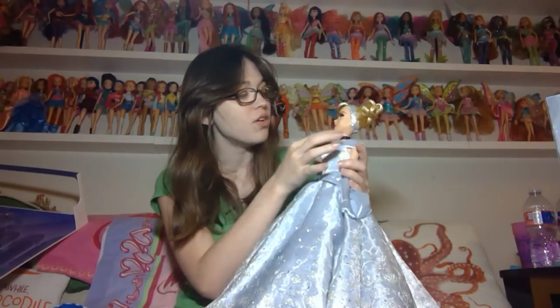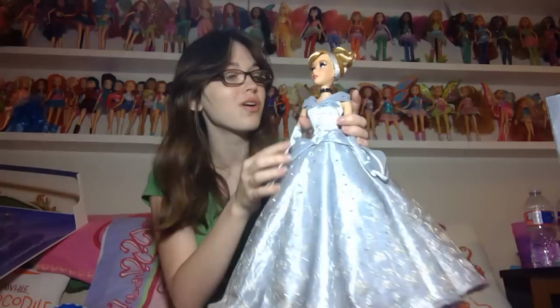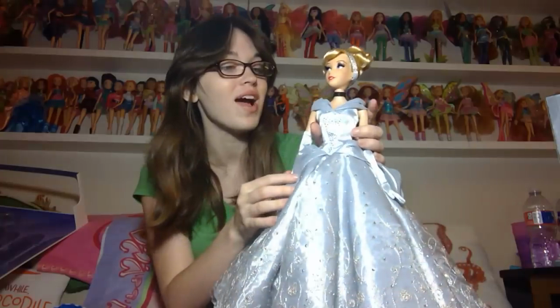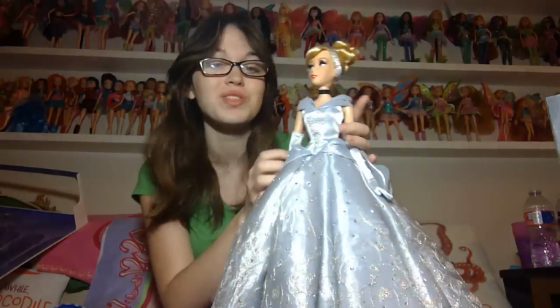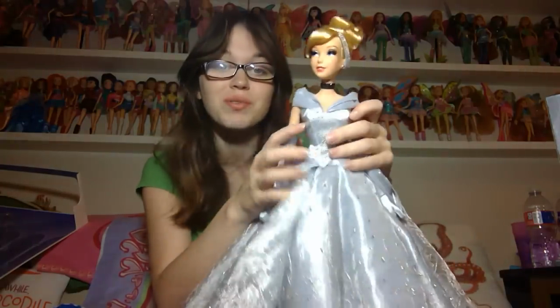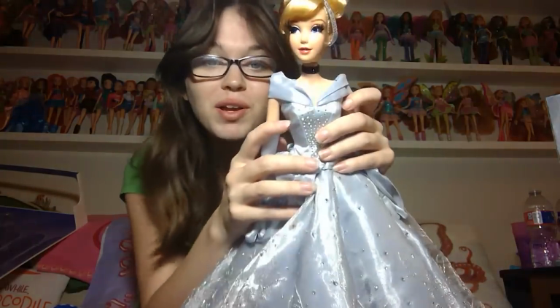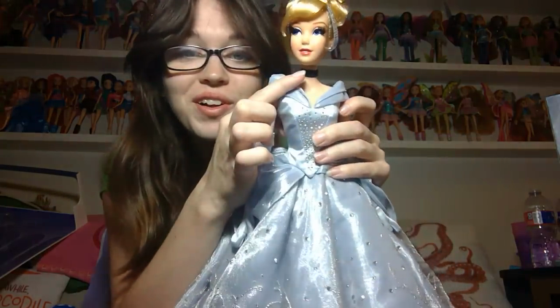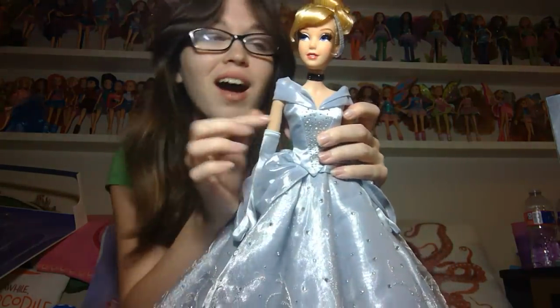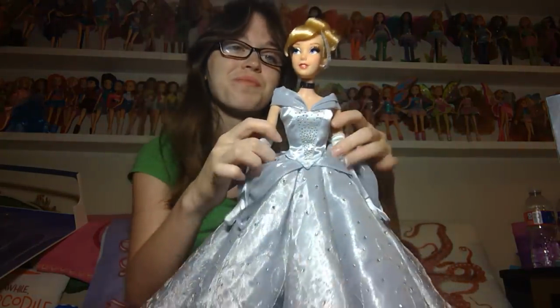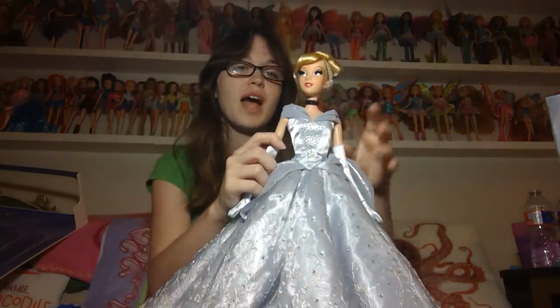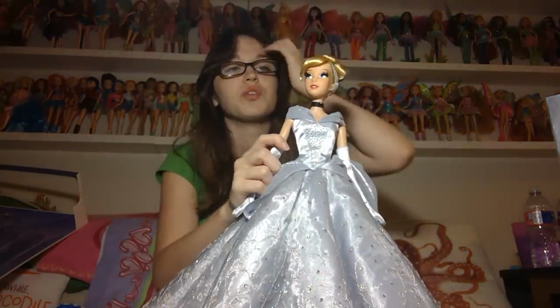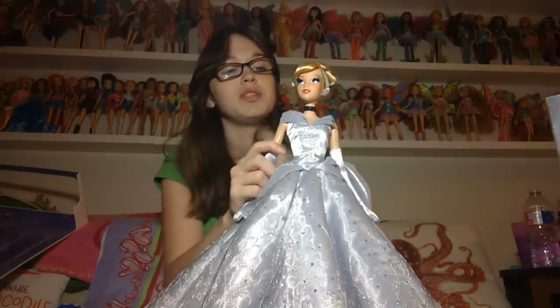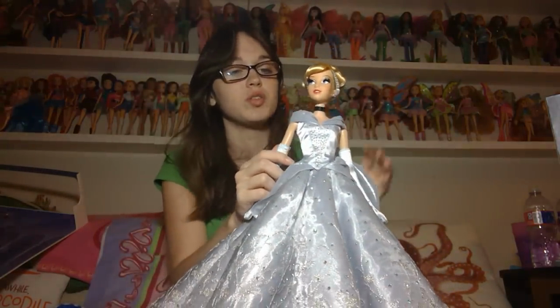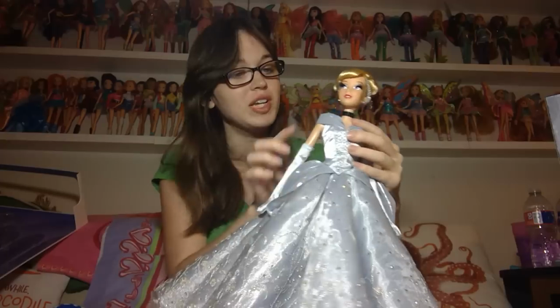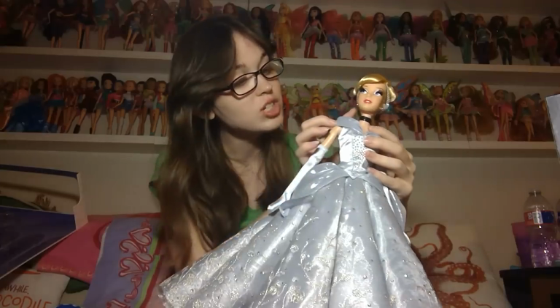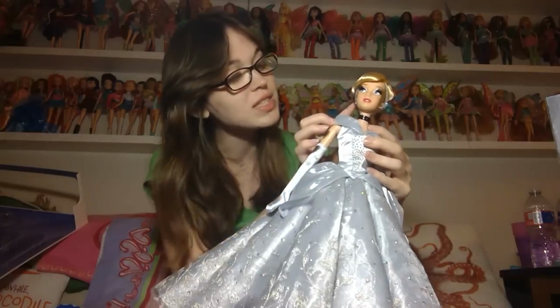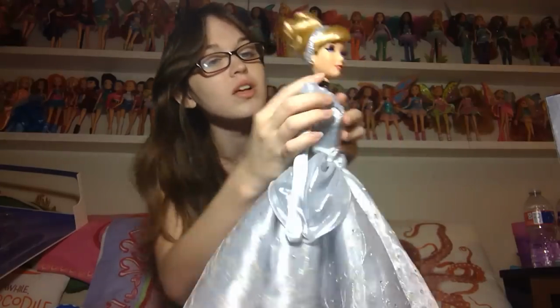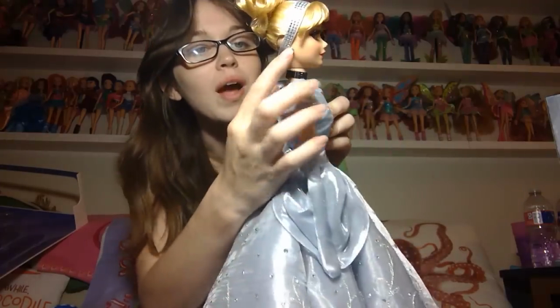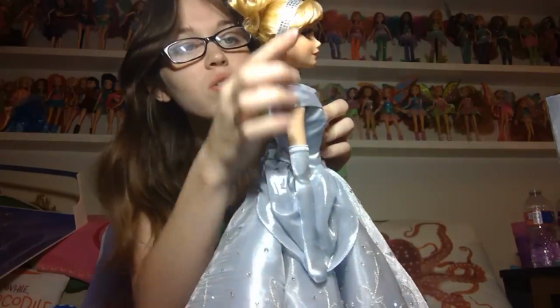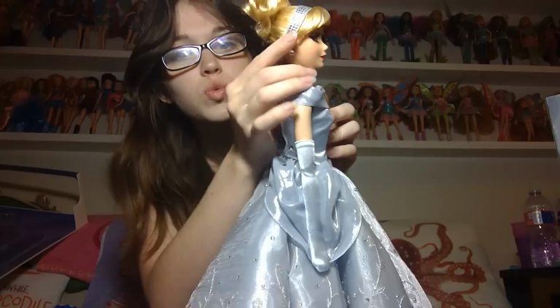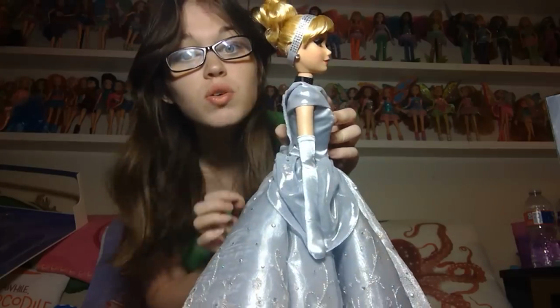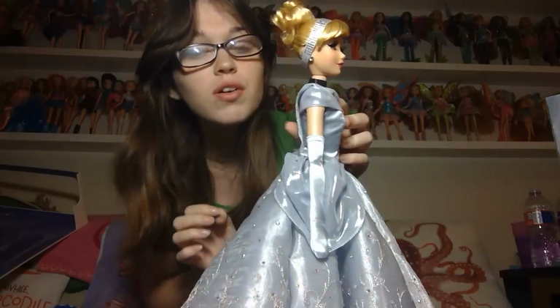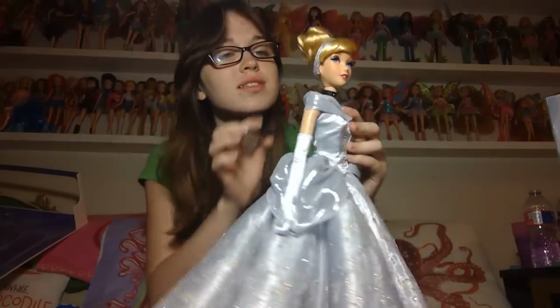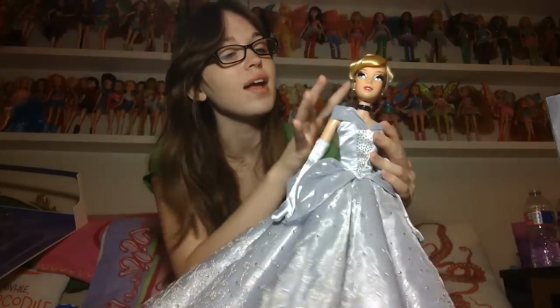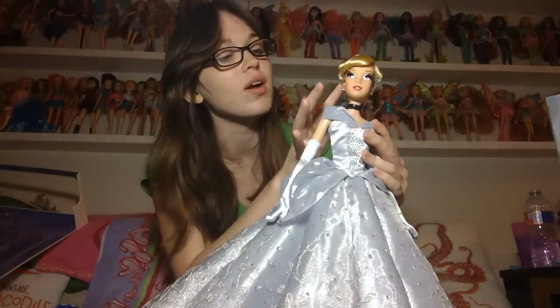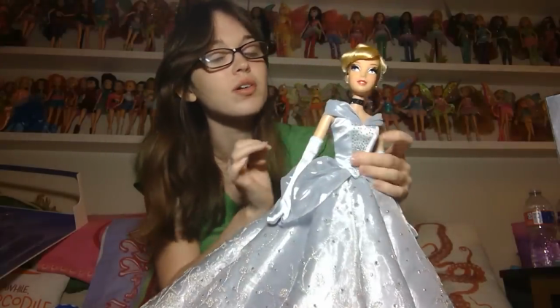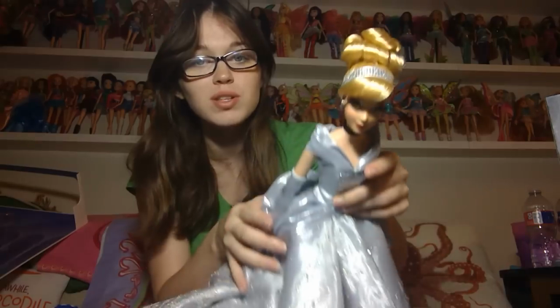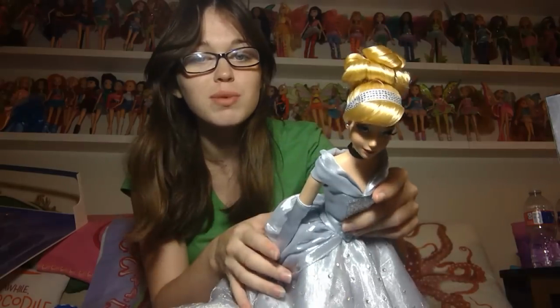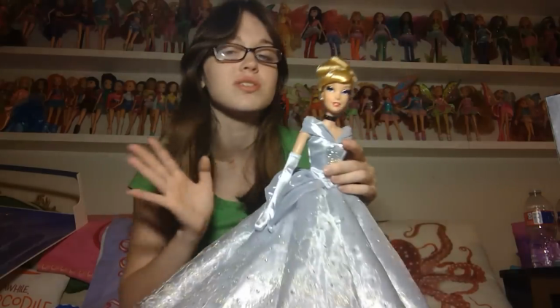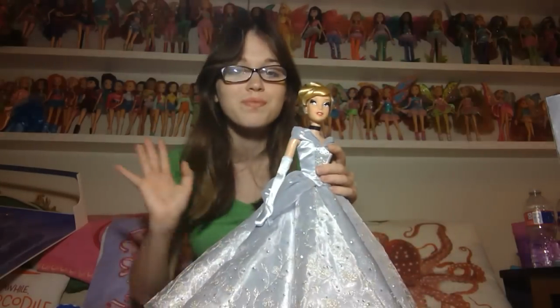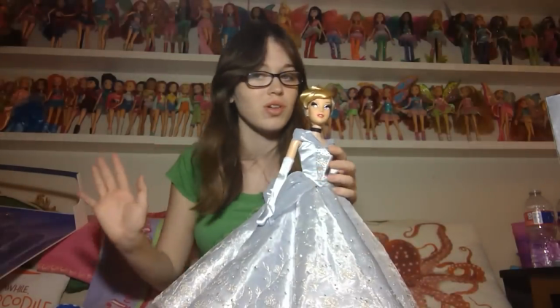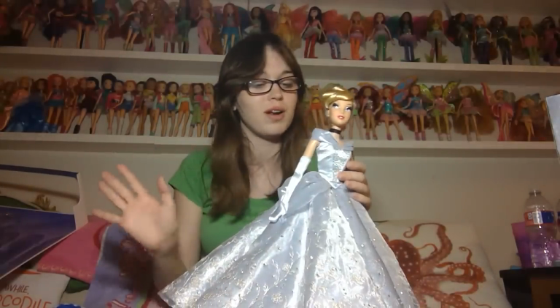Her choker even has rhinestones on it, which is pretty cool. Iconic Cinderella piece, and kind of a twist on it. She's got these little rhinestone Swarovski crystal earrings, and her headband also has rhinestones on it — she's all going off right now.